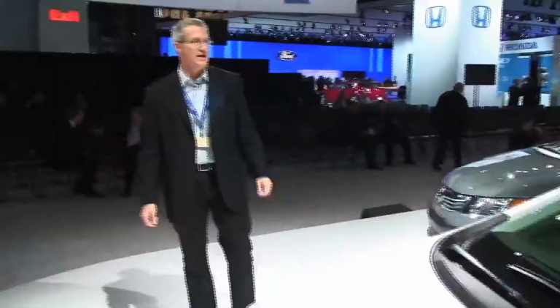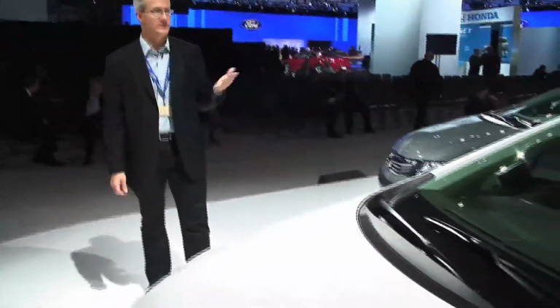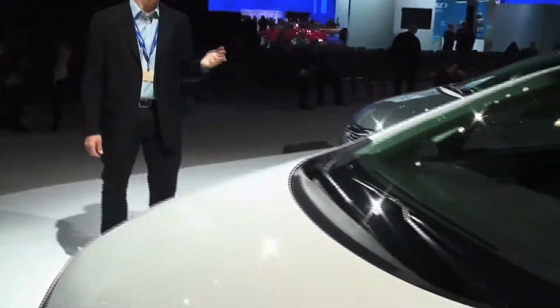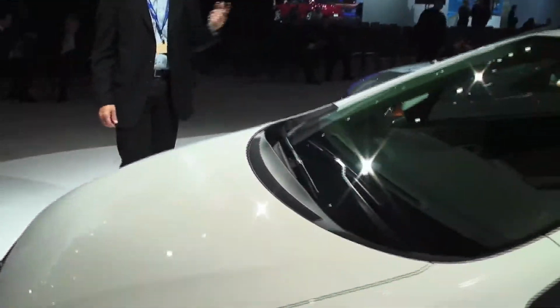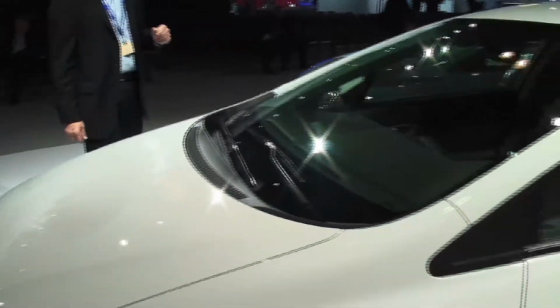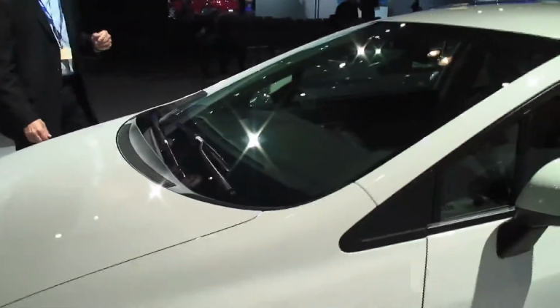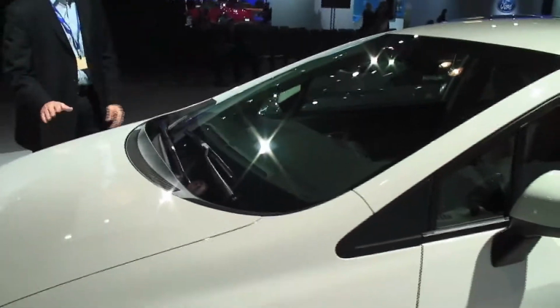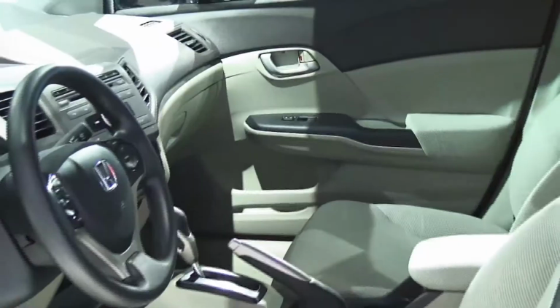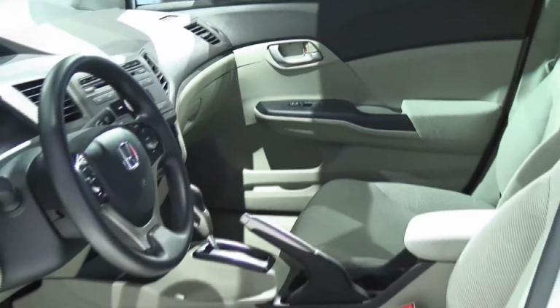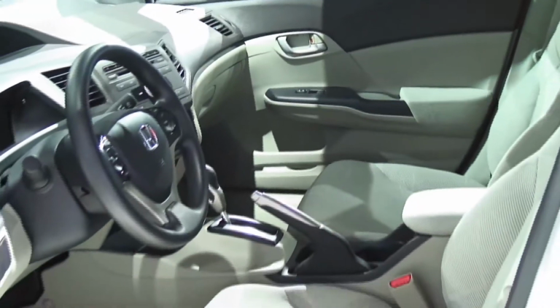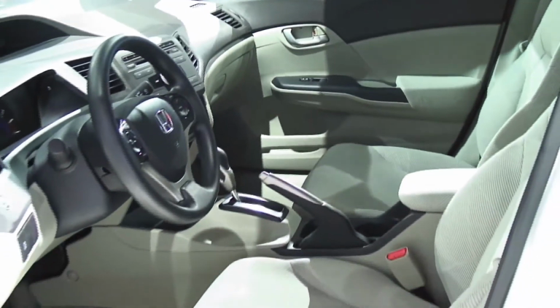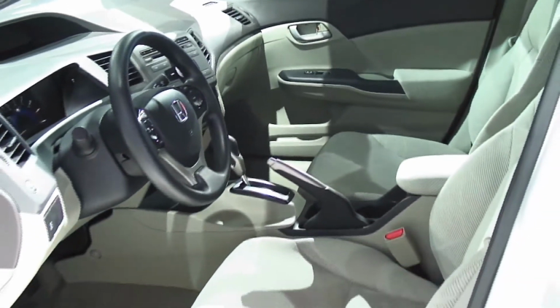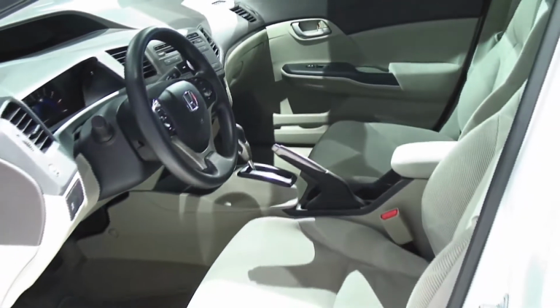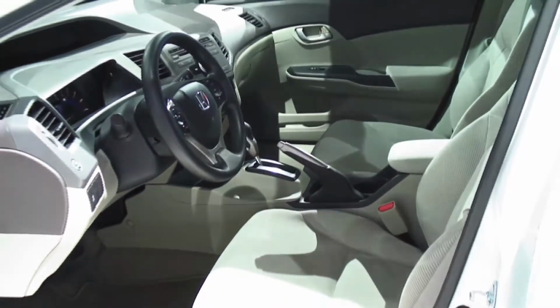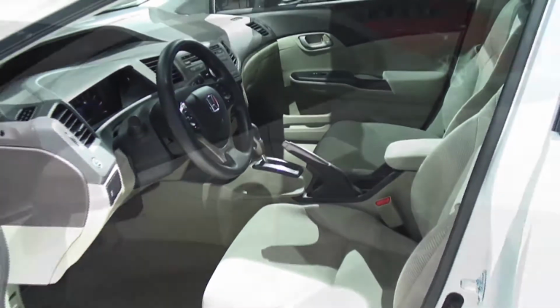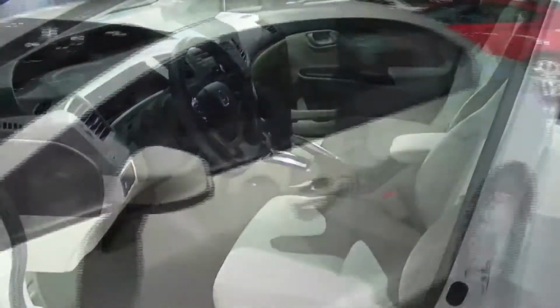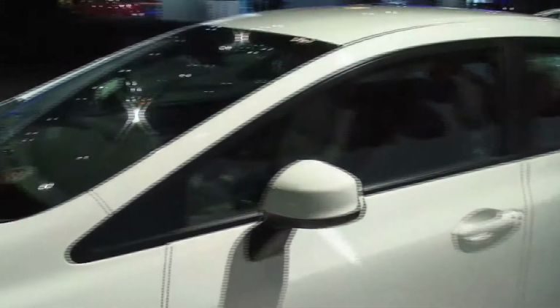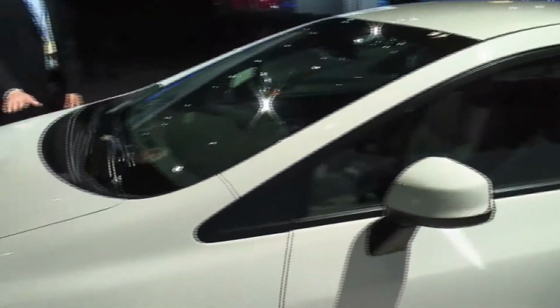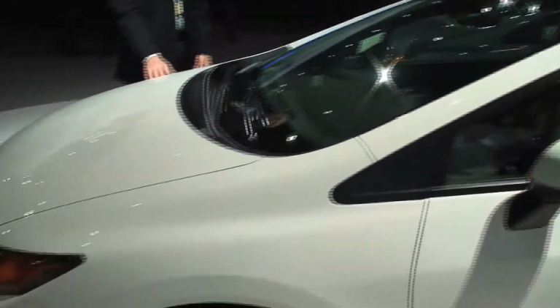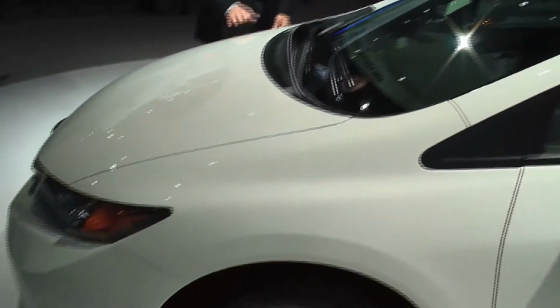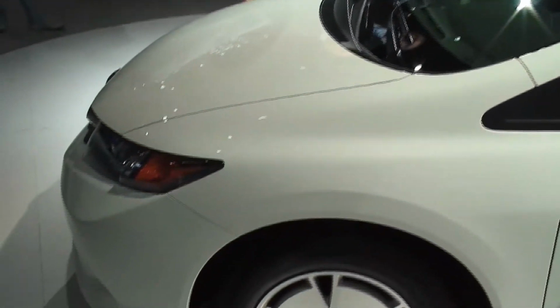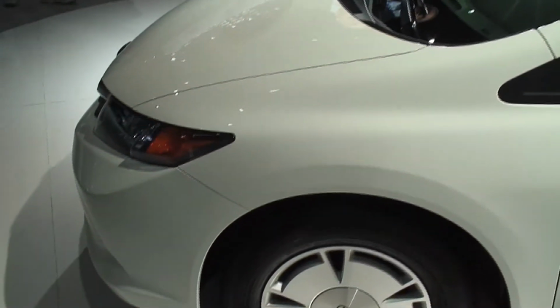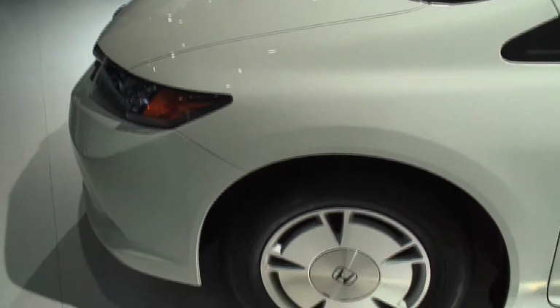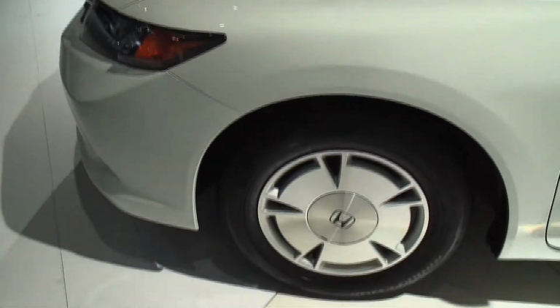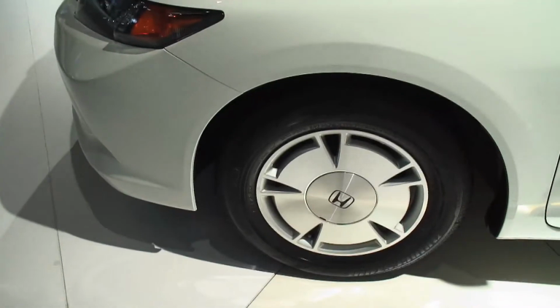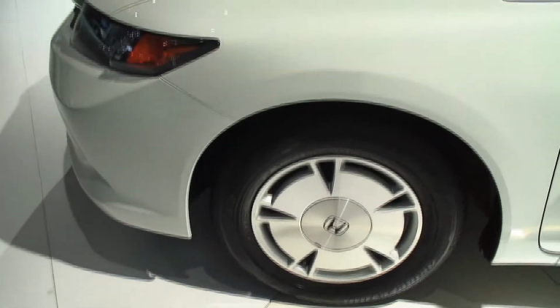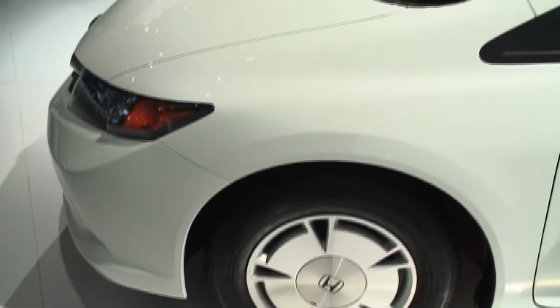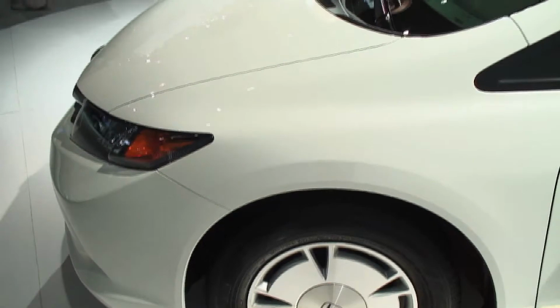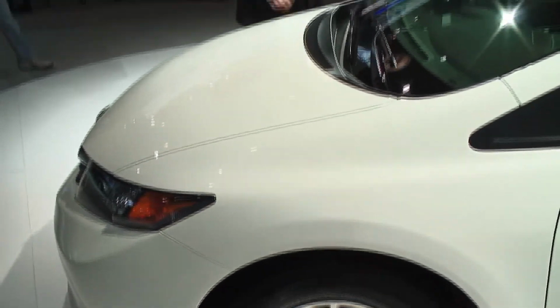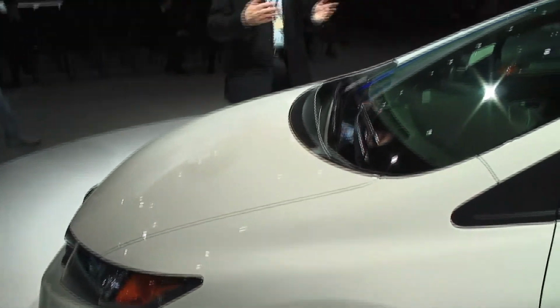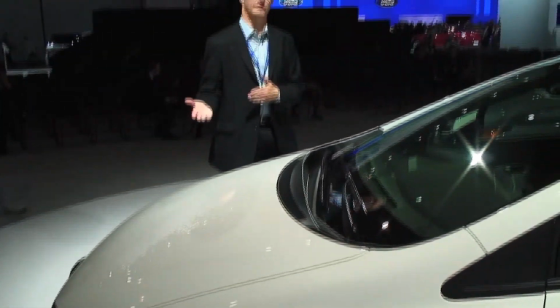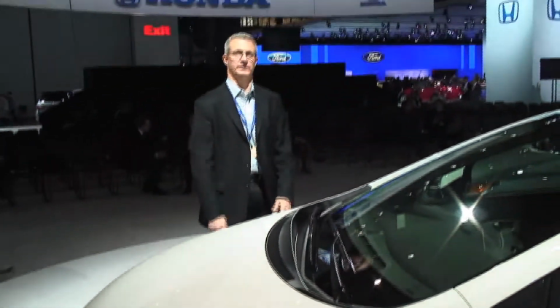The car has the cloth interior that's standard on Civics. This is actually available in a couple of trims, and Honda says they expect this to account for about 2% of overall Civic sales in the 2012 model year.